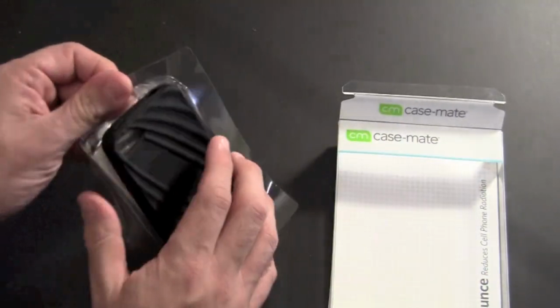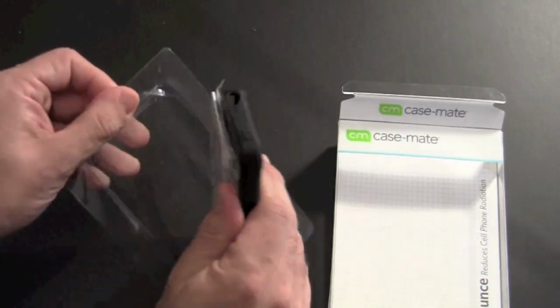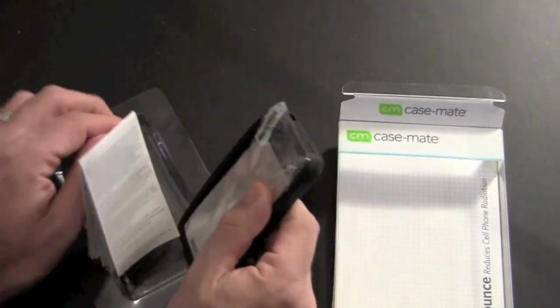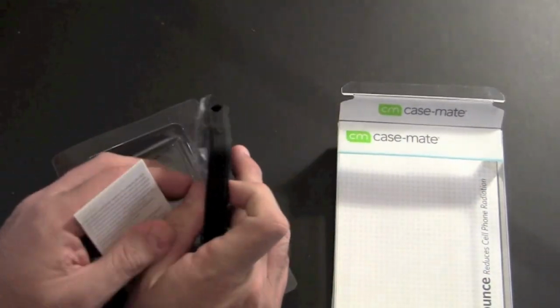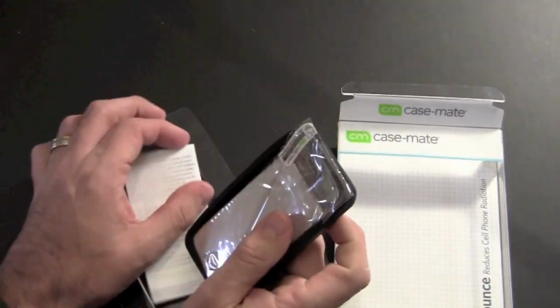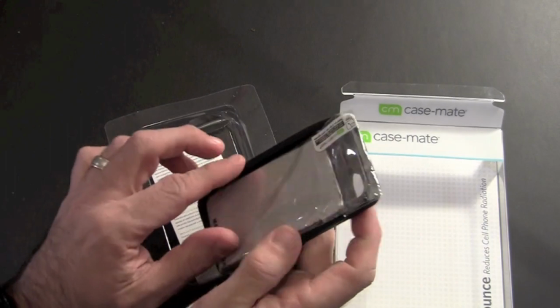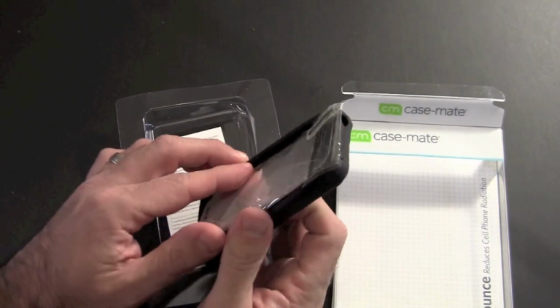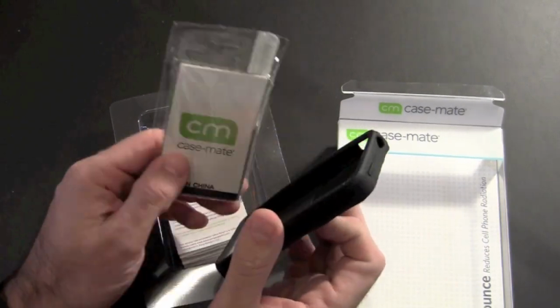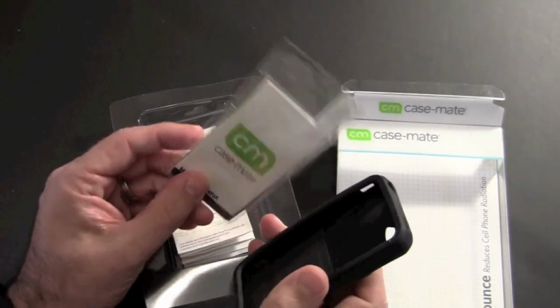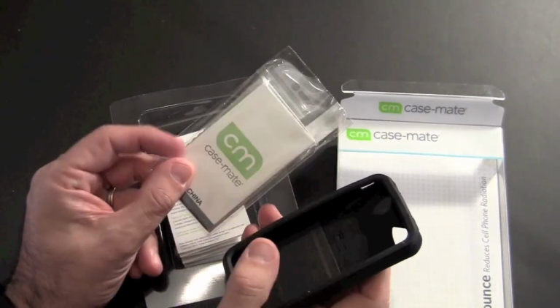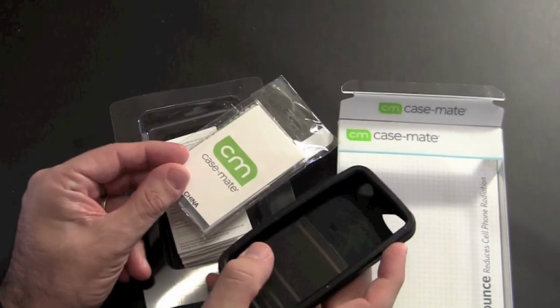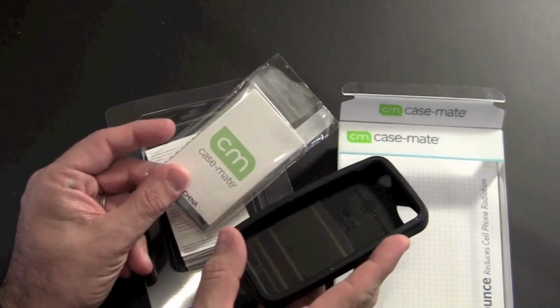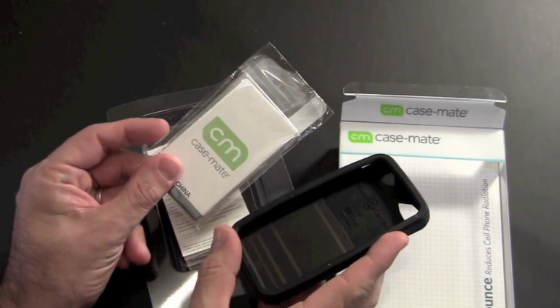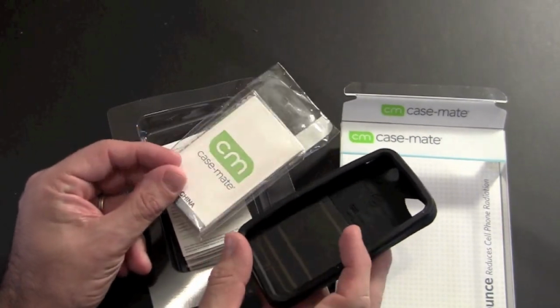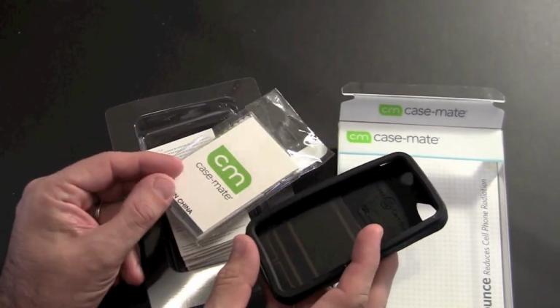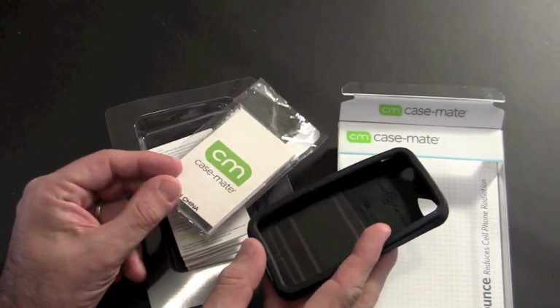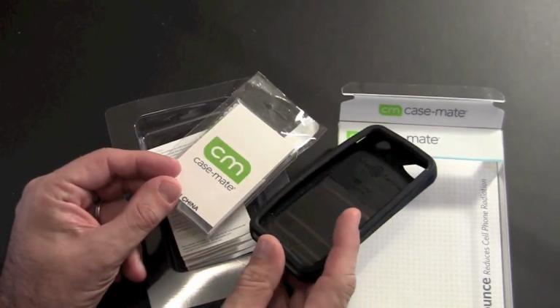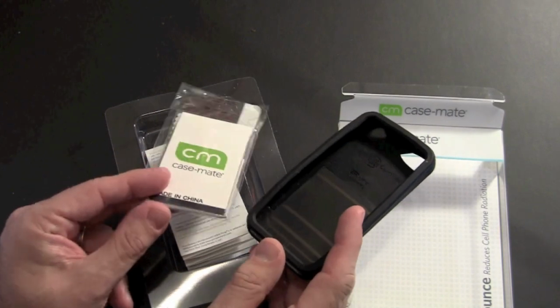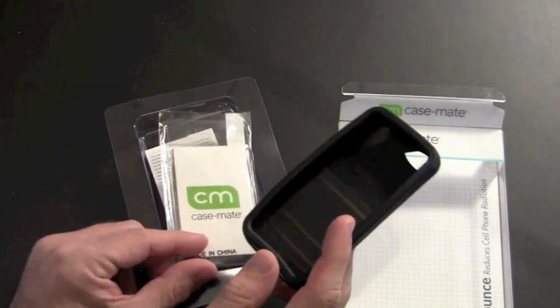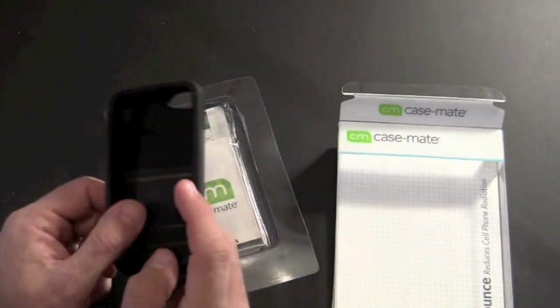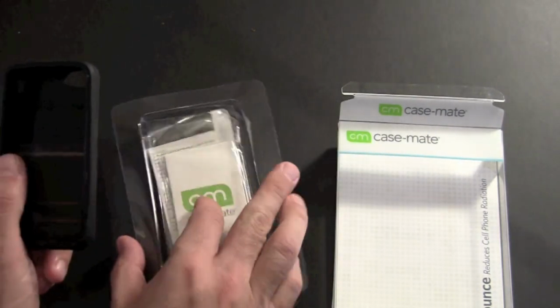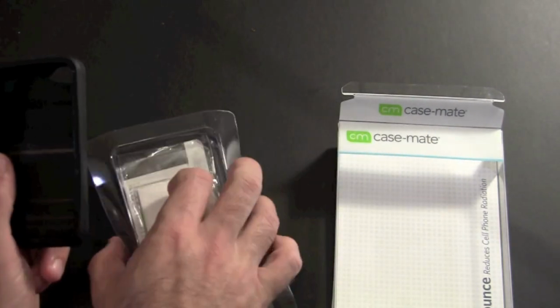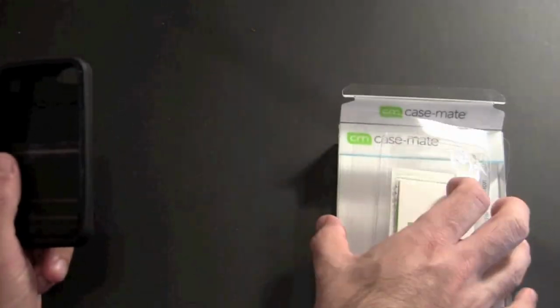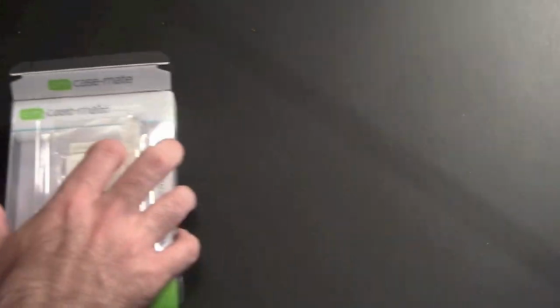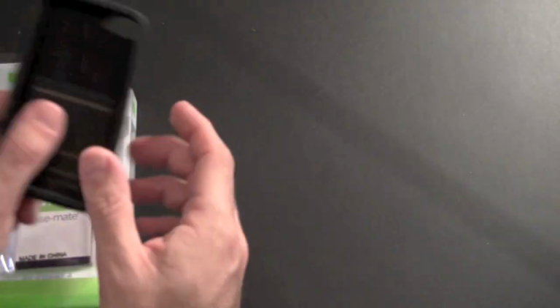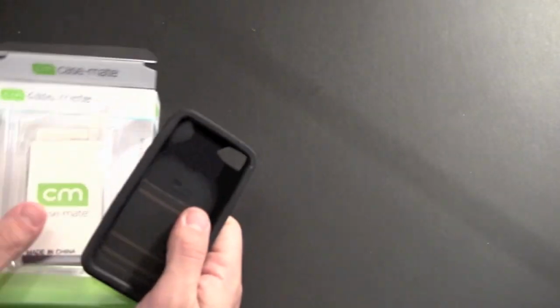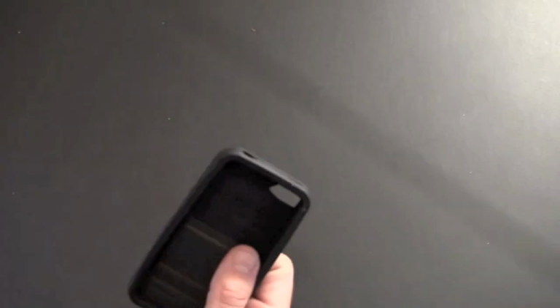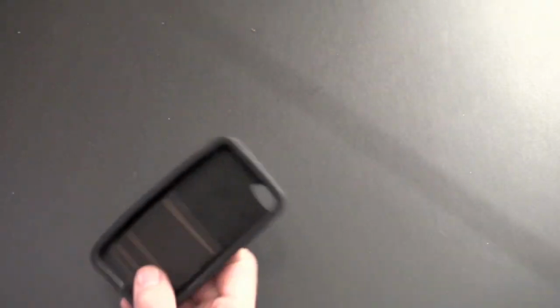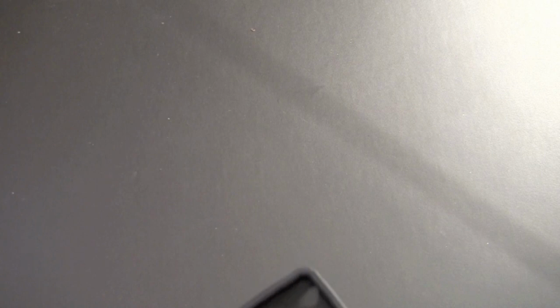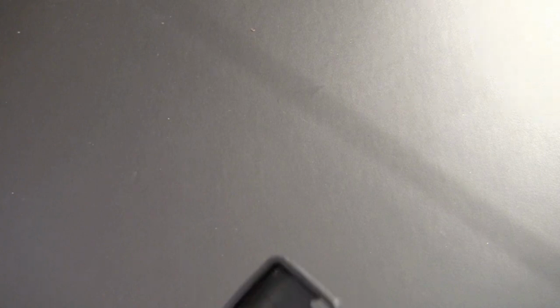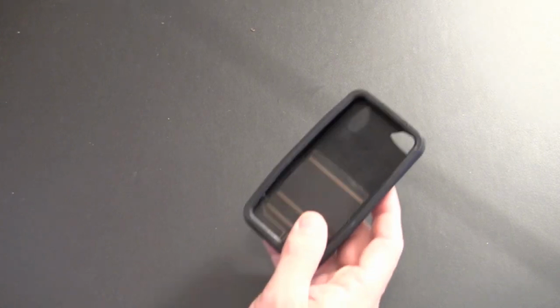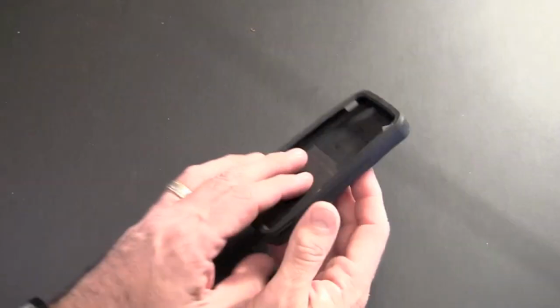In addition to the case, just like every case Casemate sells, you get one of their screen care protection kits that includes one crystal clear screen shield, a little microfiber cleaning cloth, and an installation card. And then here is the case itself.